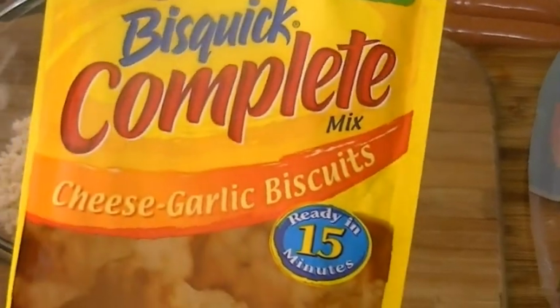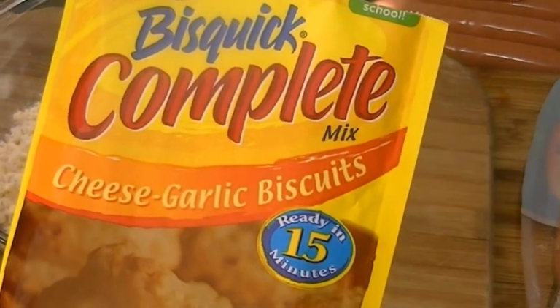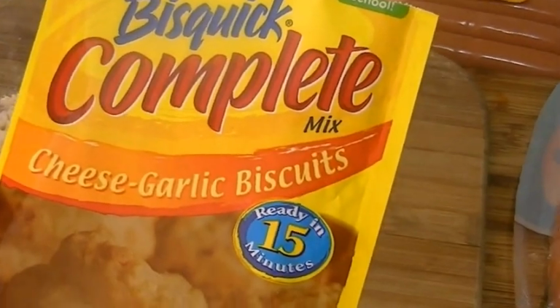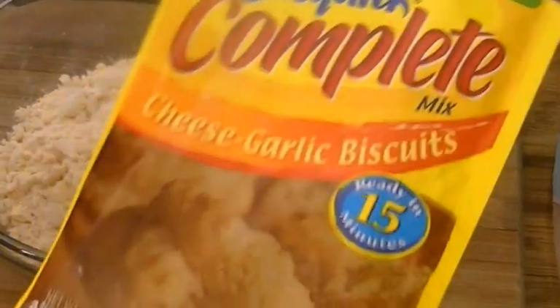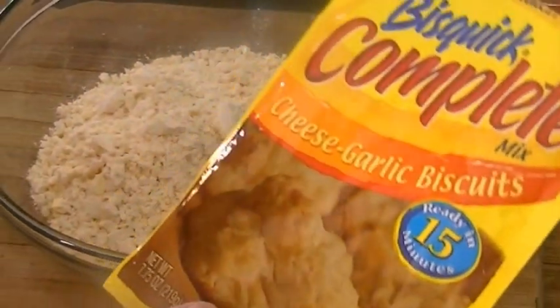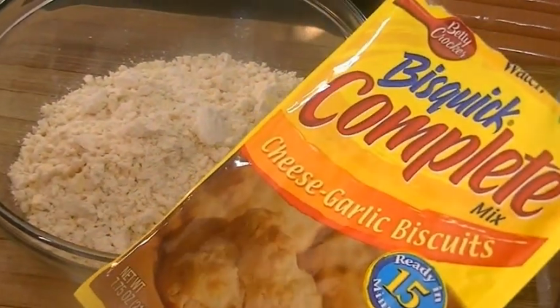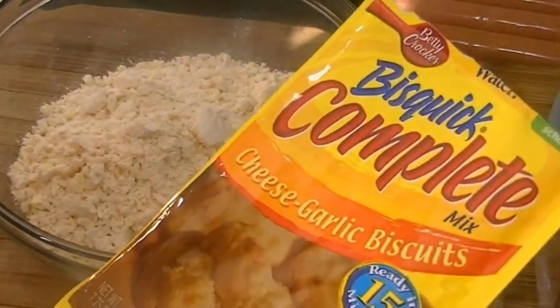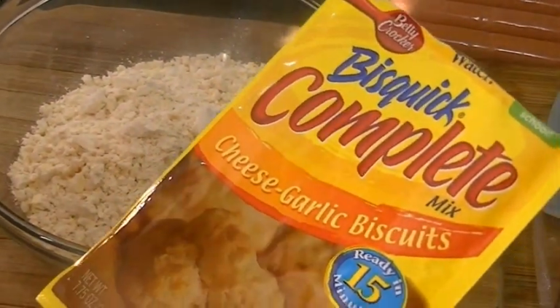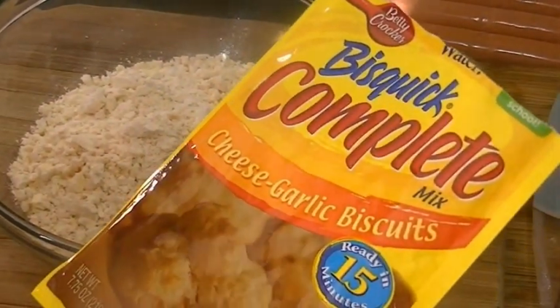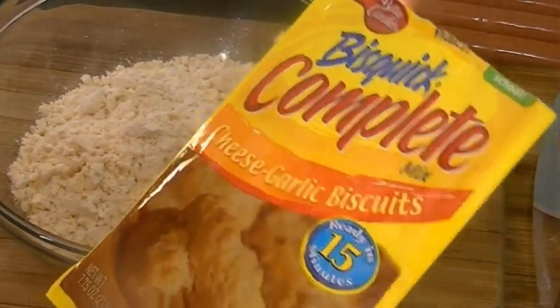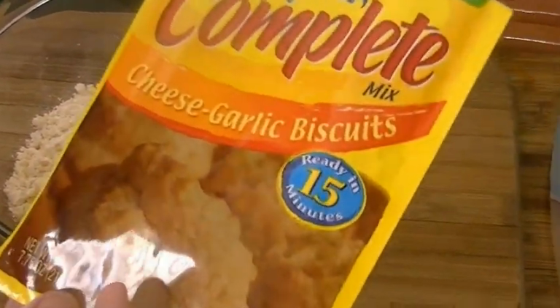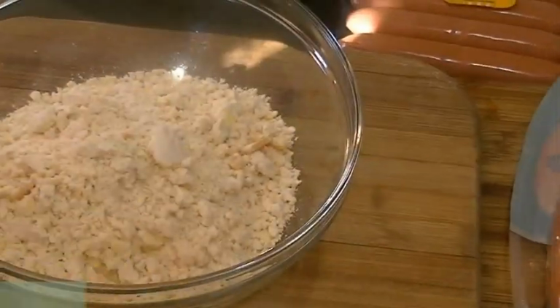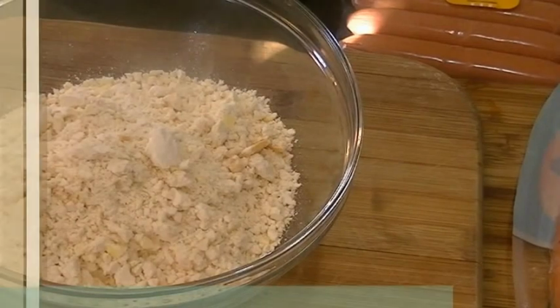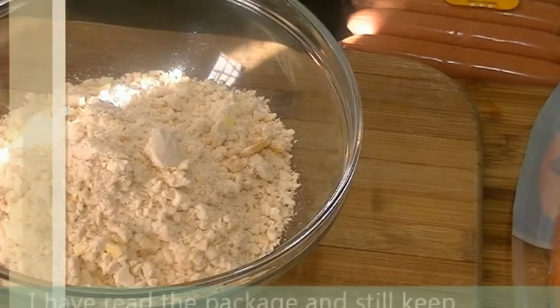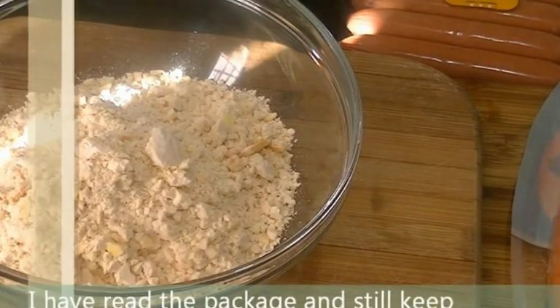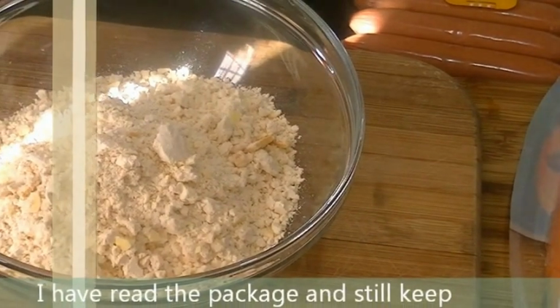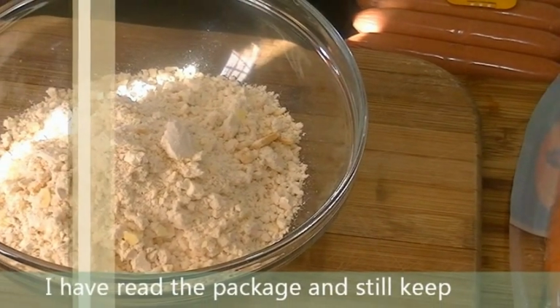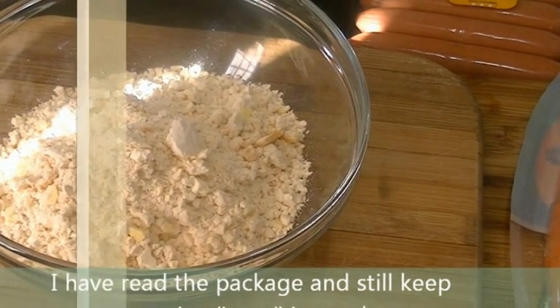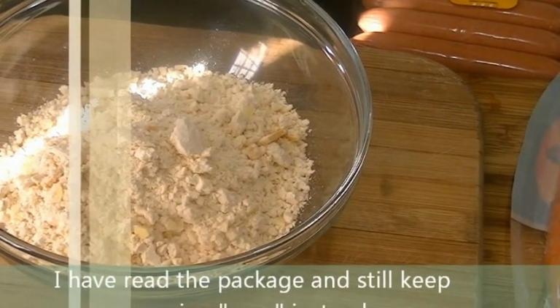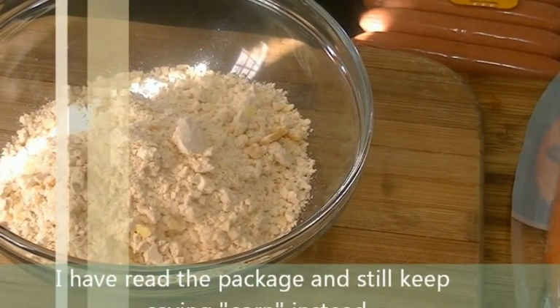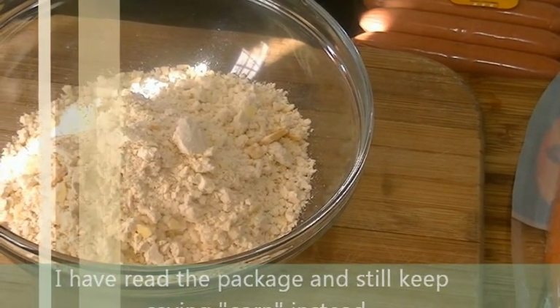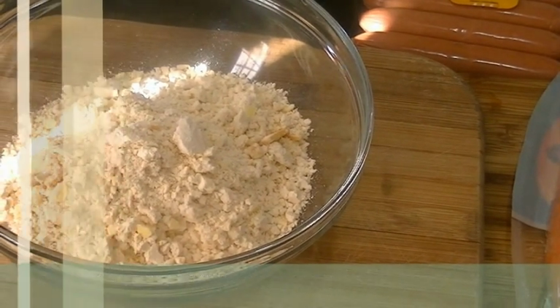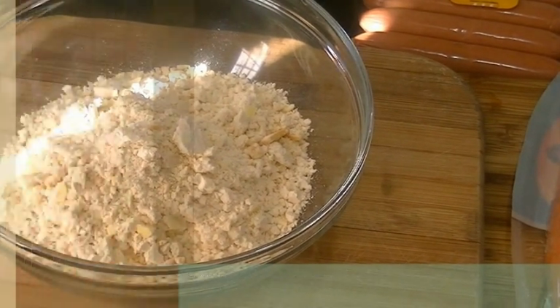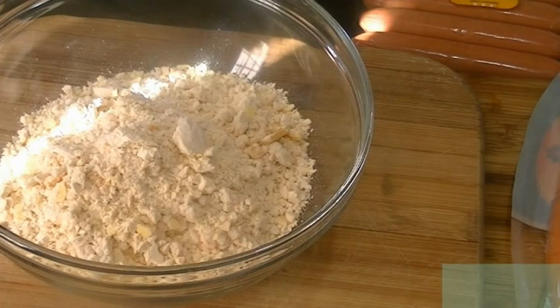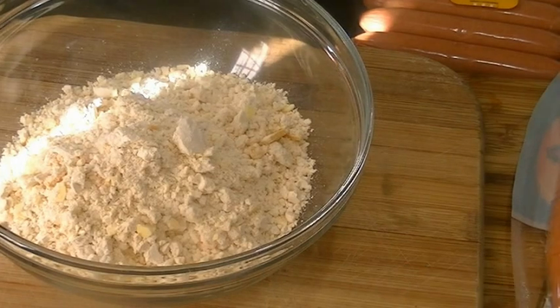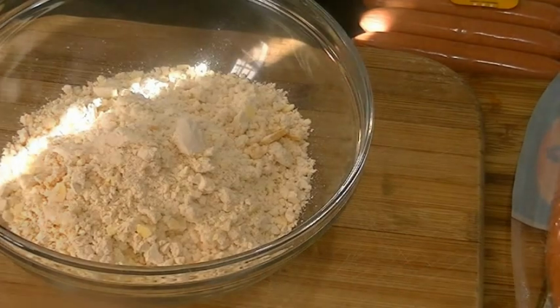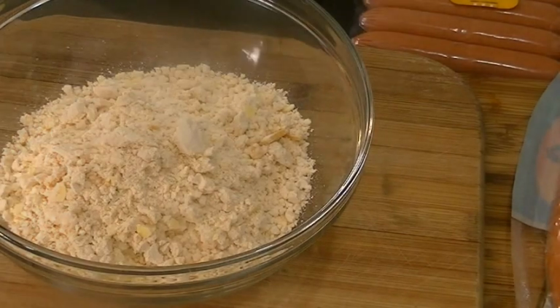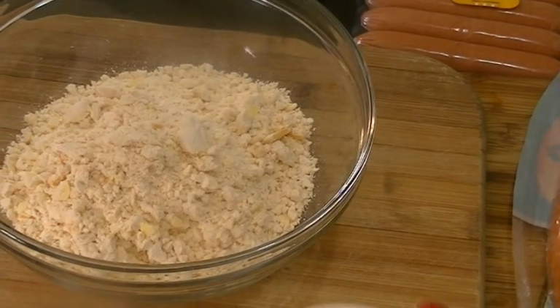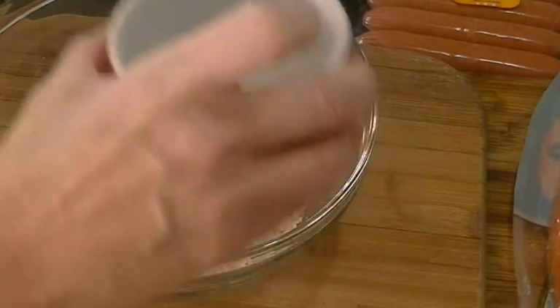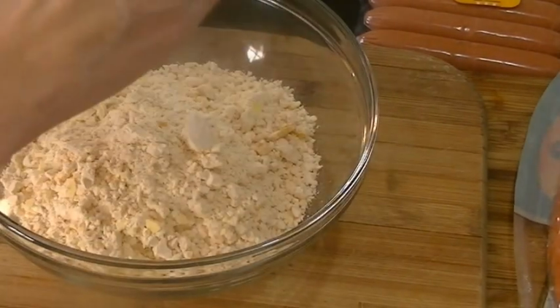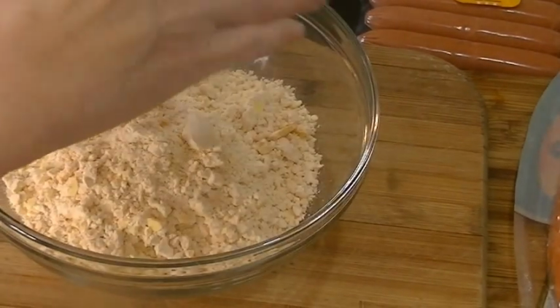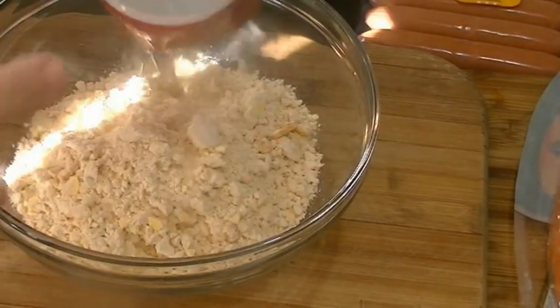I'm using cheese garlic biscuits — a complete mix where you just have to add water. It is just one cup of water, which is what this measuring cup holds. So I'm adding one cup of water.